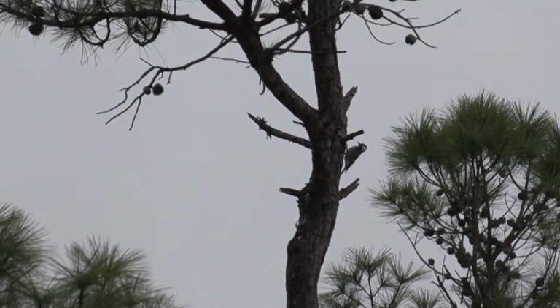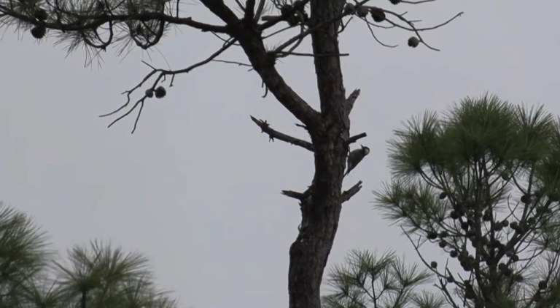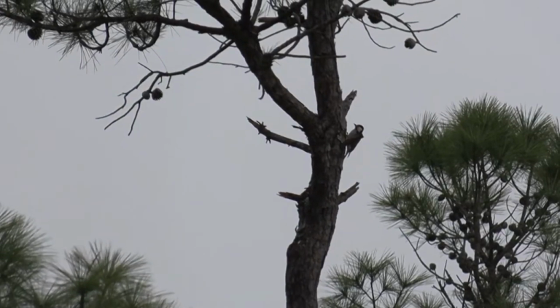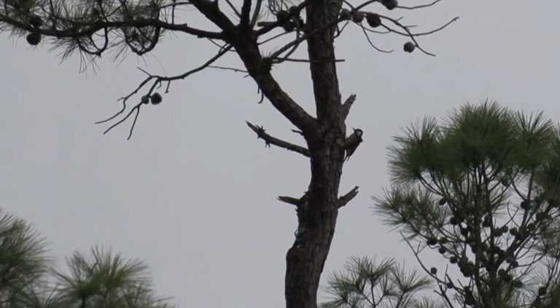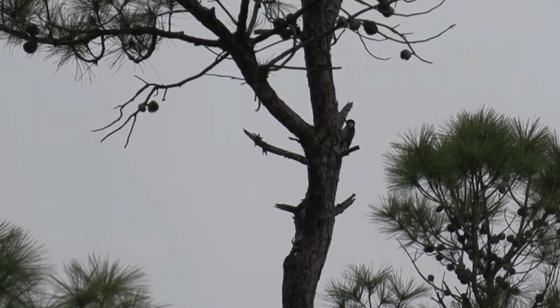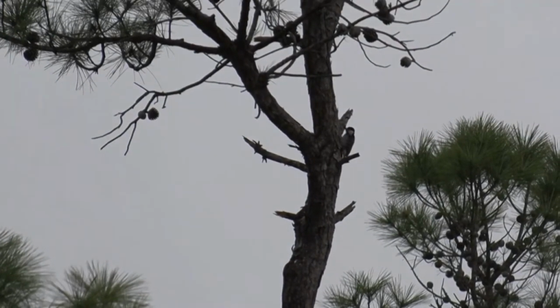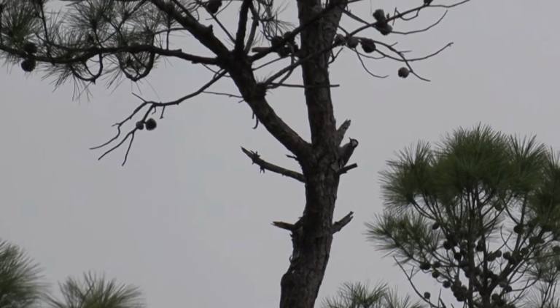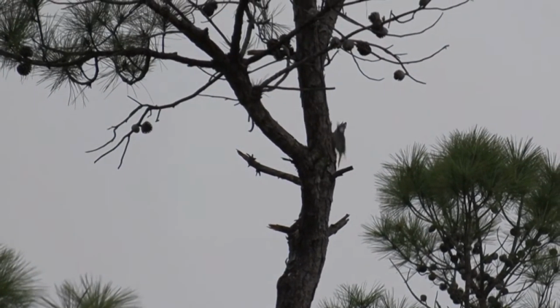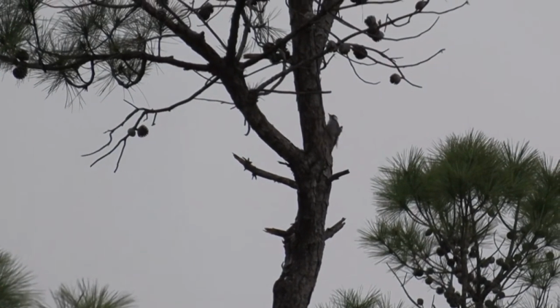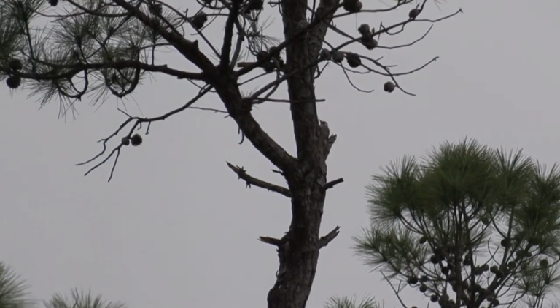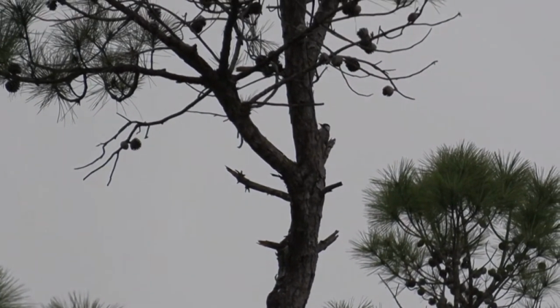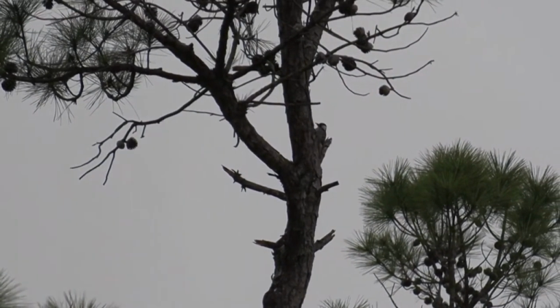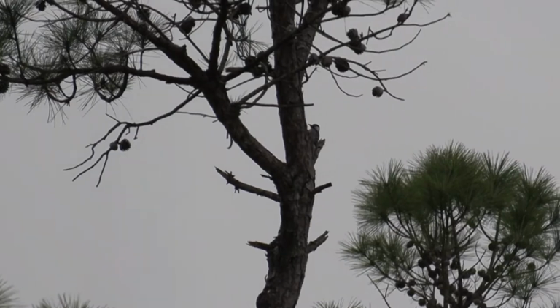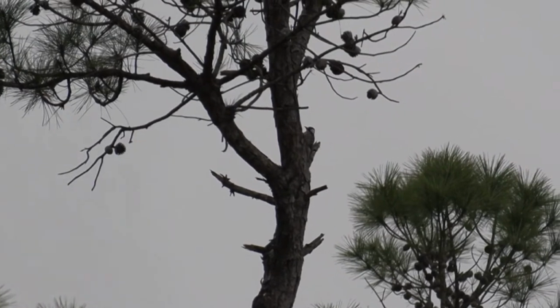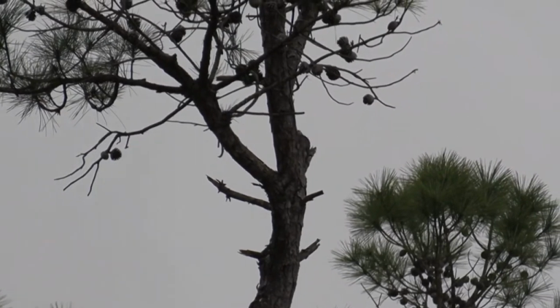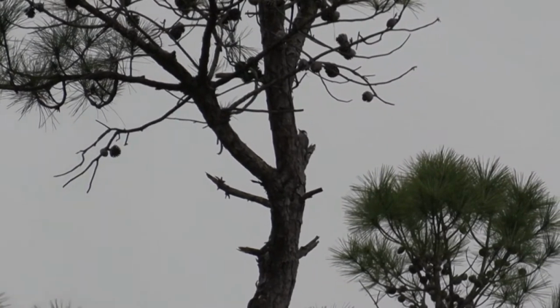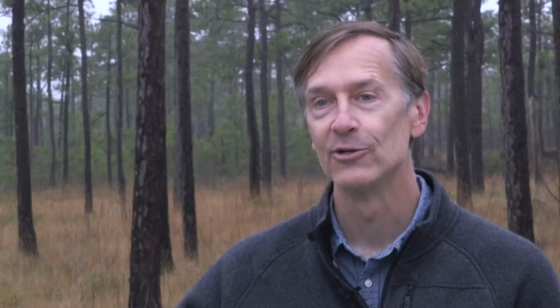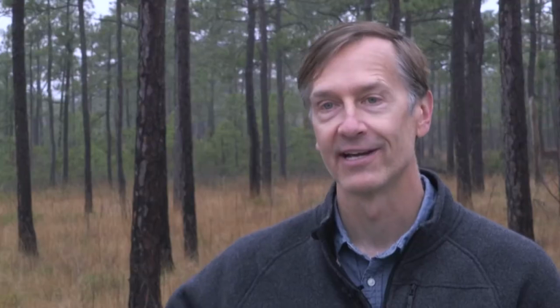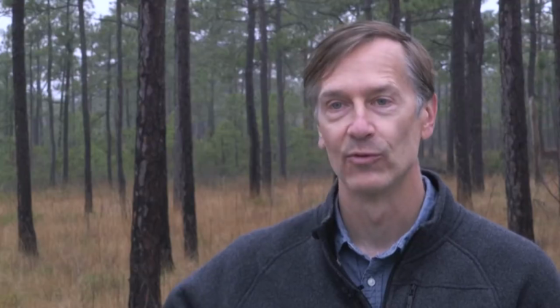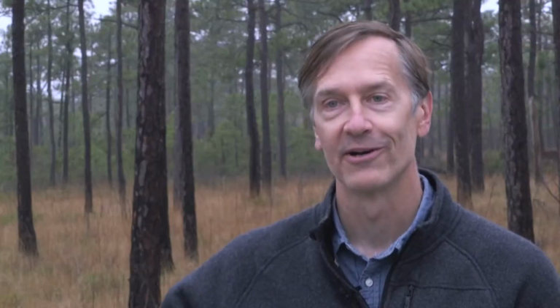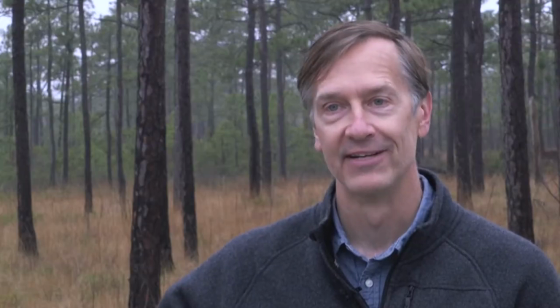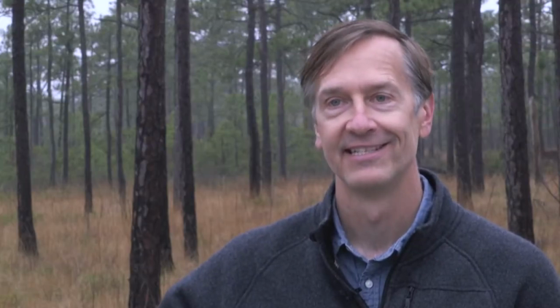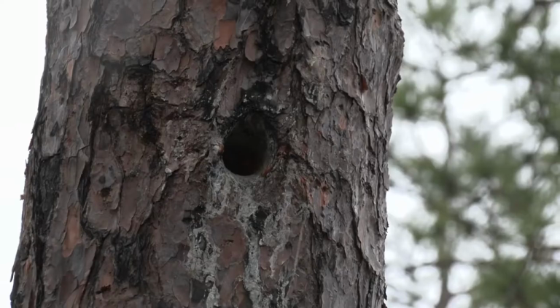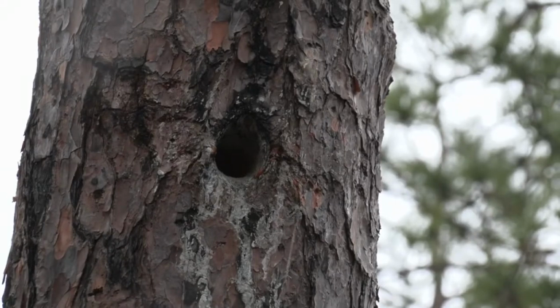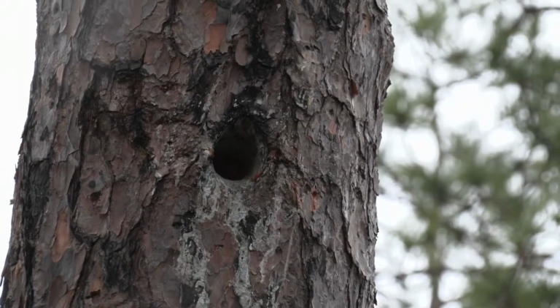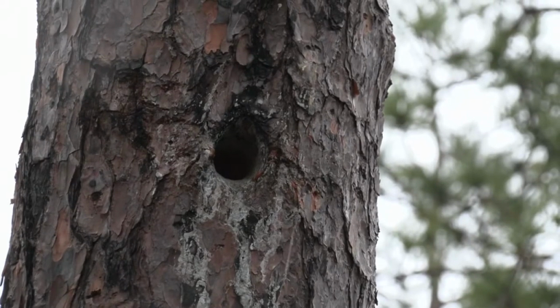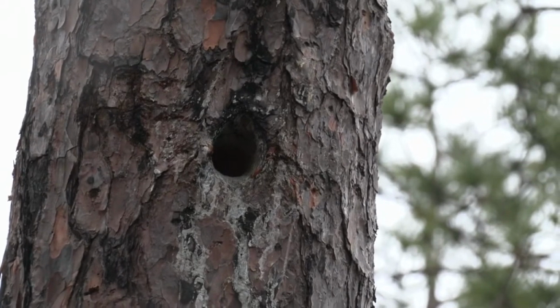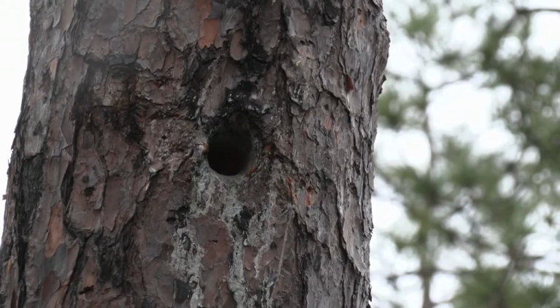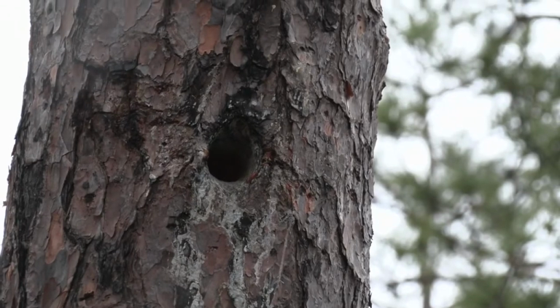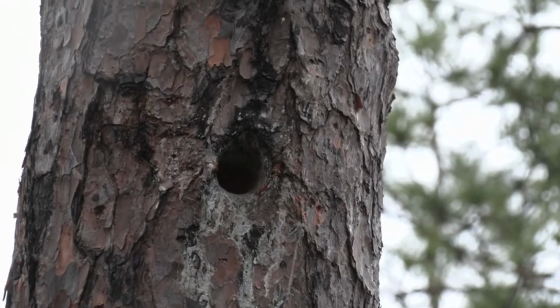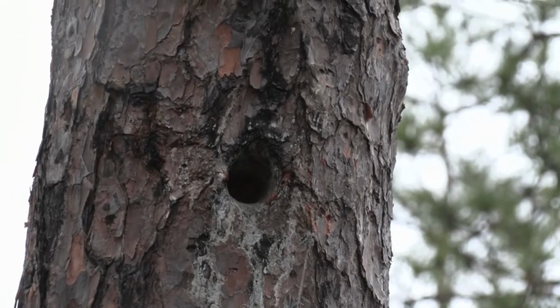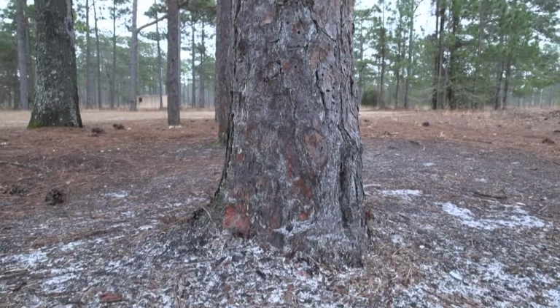The red-cockaded woodpecker definitely plays a role in the ecosystem. A lot of bird species use red-cockaded woodpecker cavities to nest in, like bluebirds and even flying squirrels.